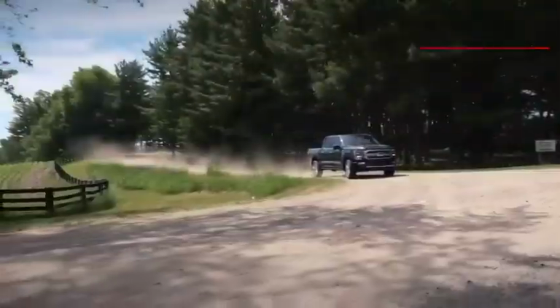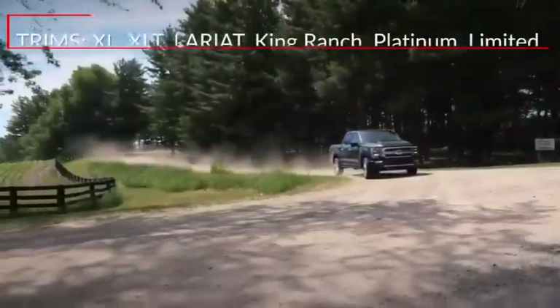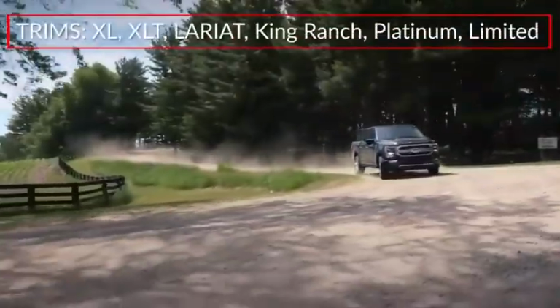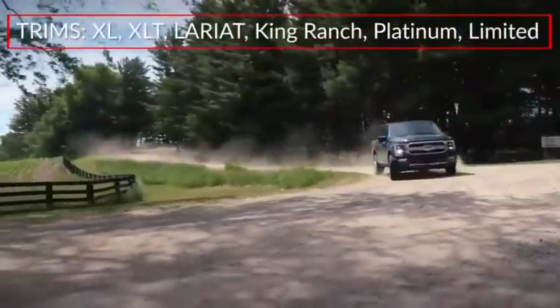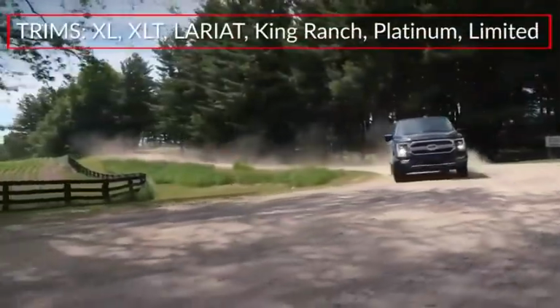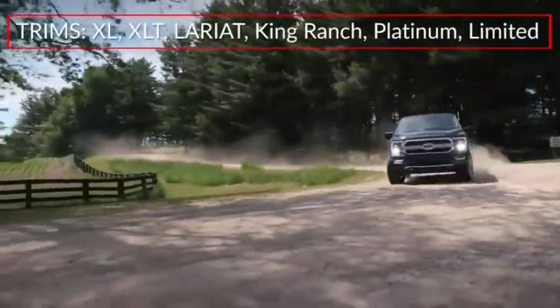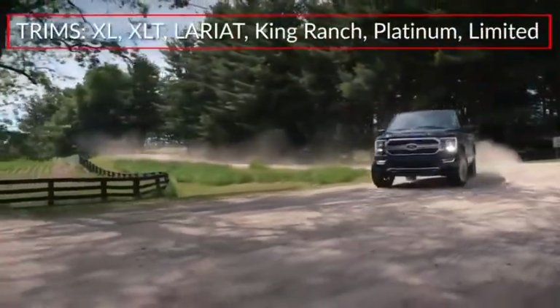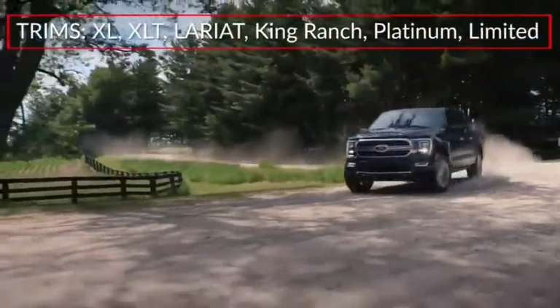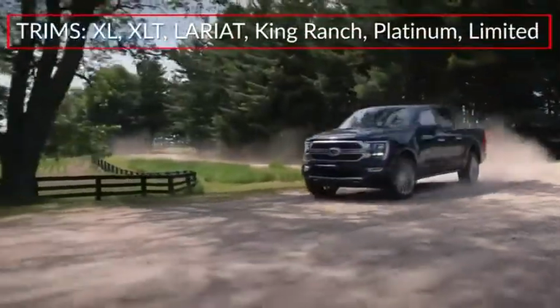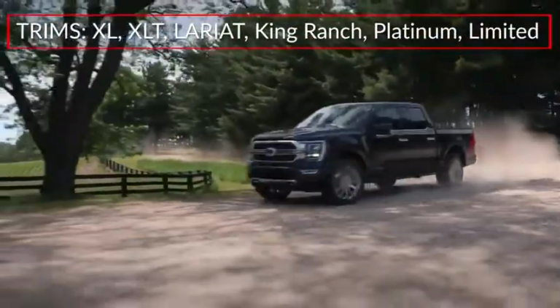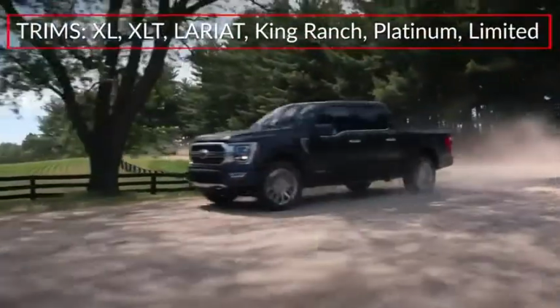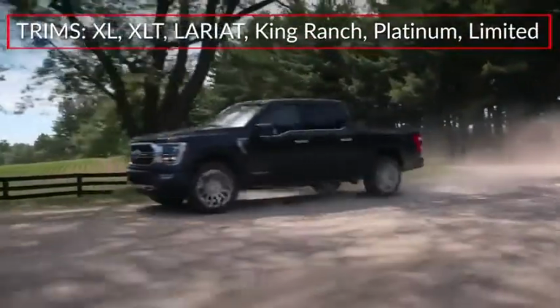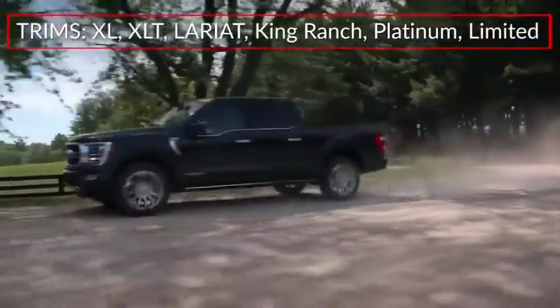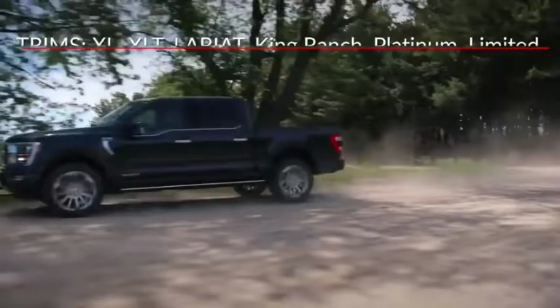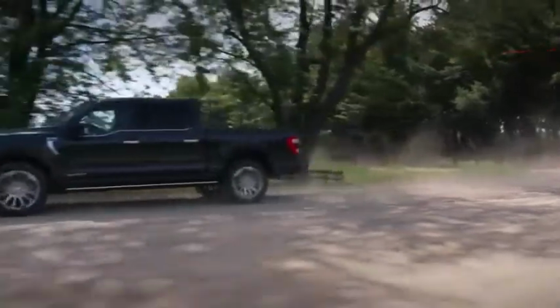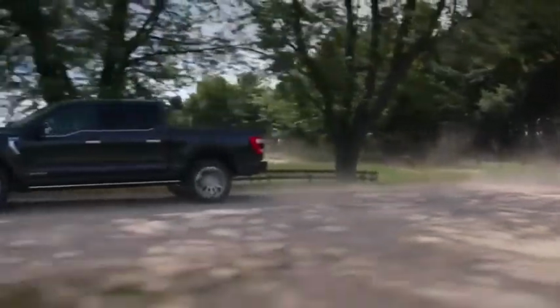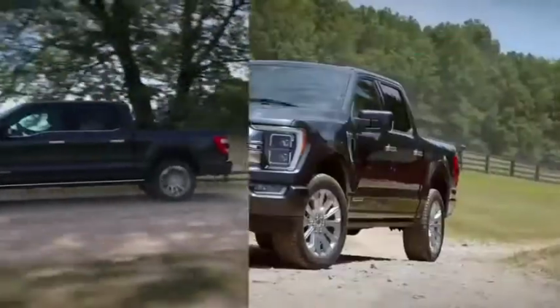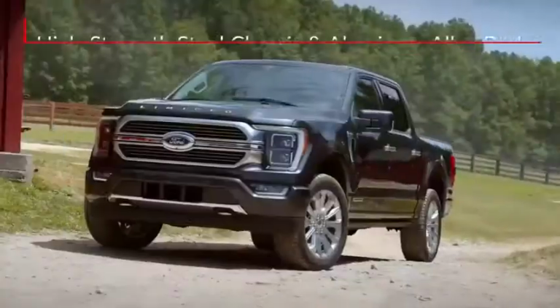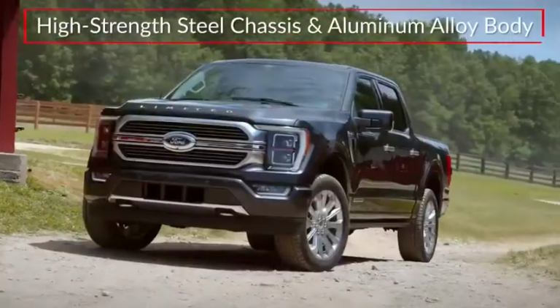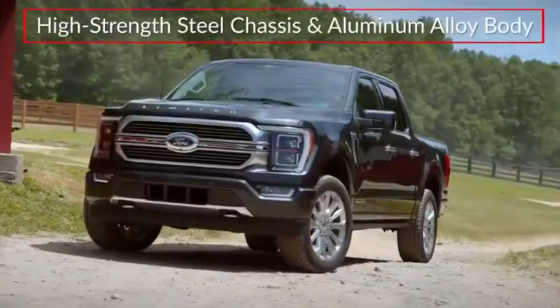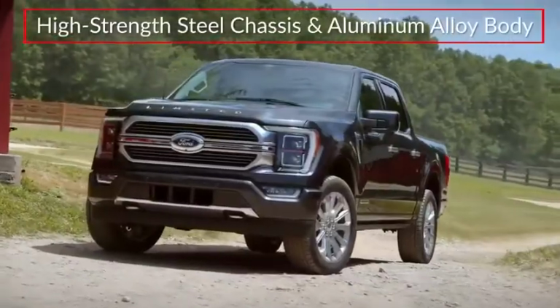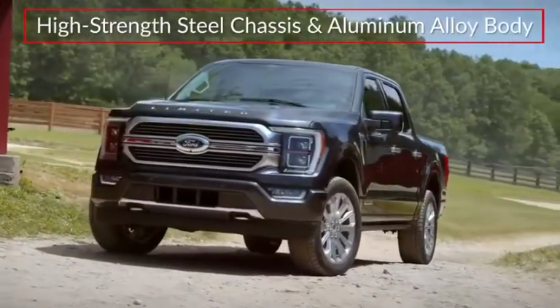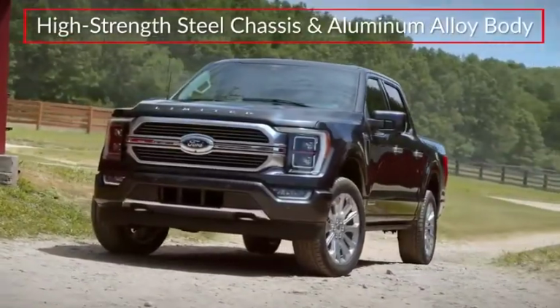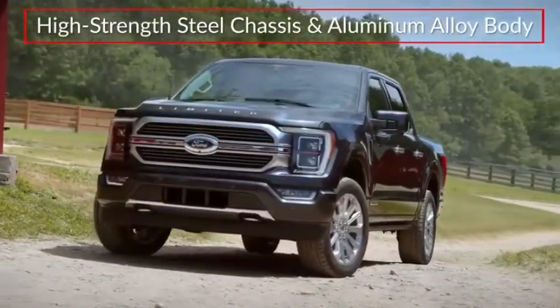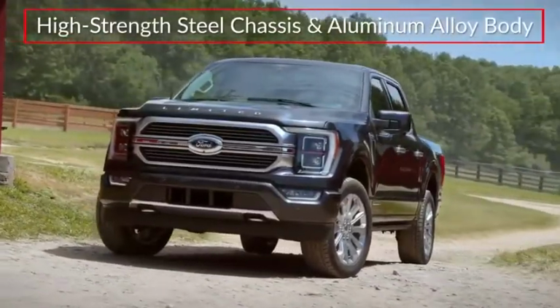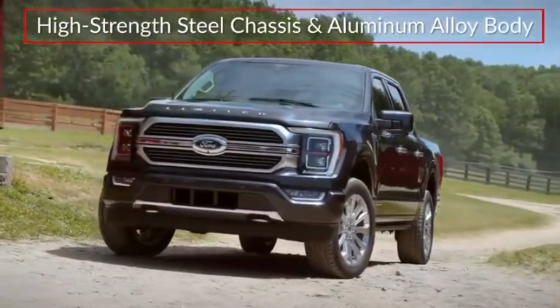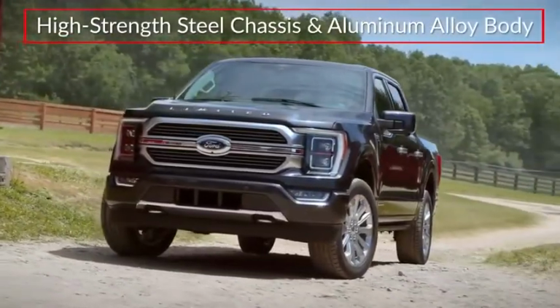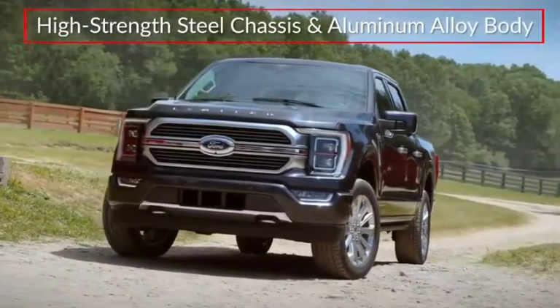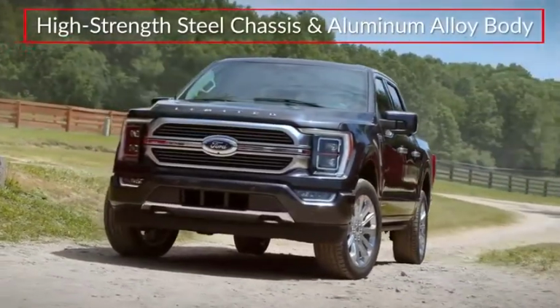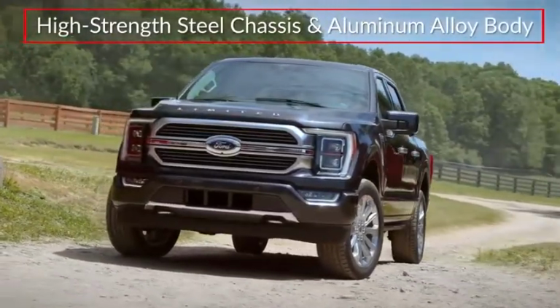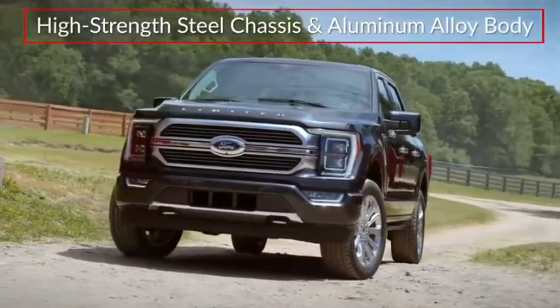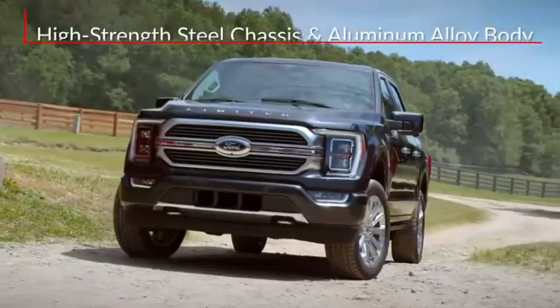Trims for the F-150 range from the base XL to the top-rated Limited. Built on a high-strength steel chassis and featuring a military-grade aluminum alloy body.